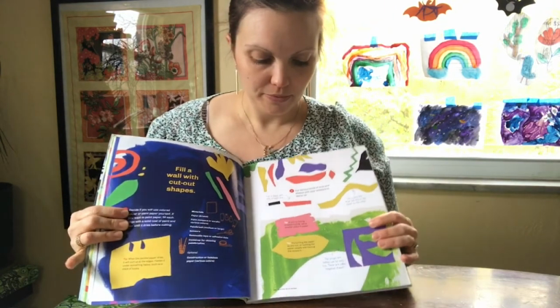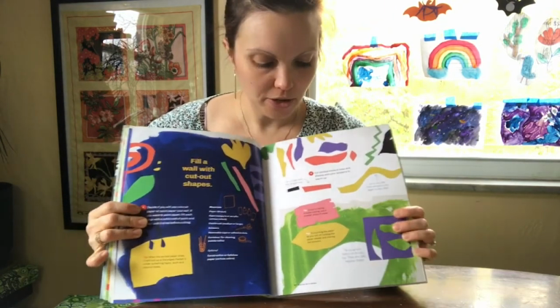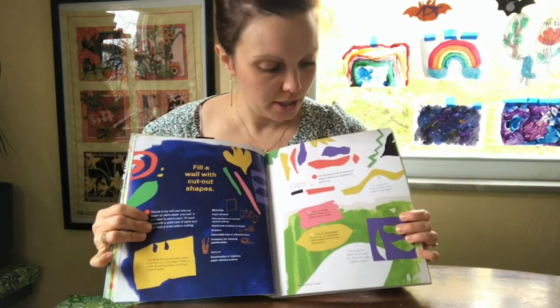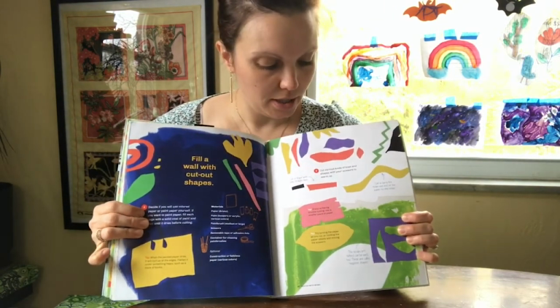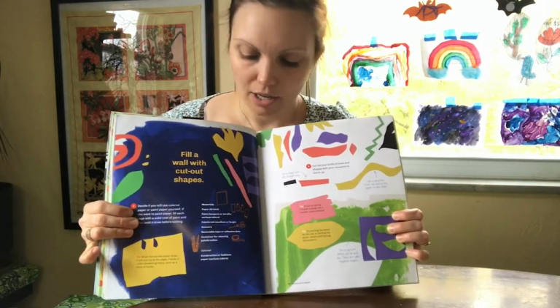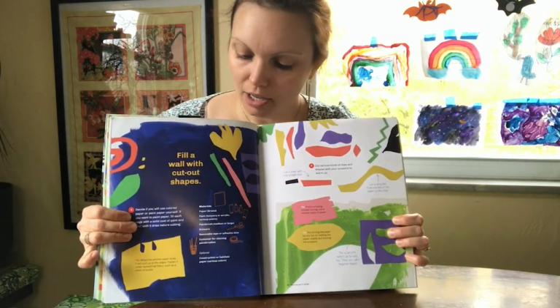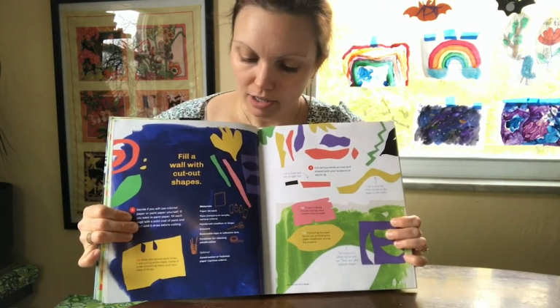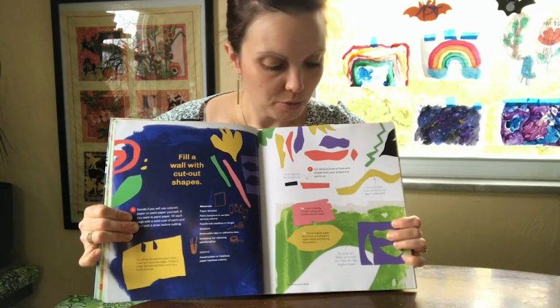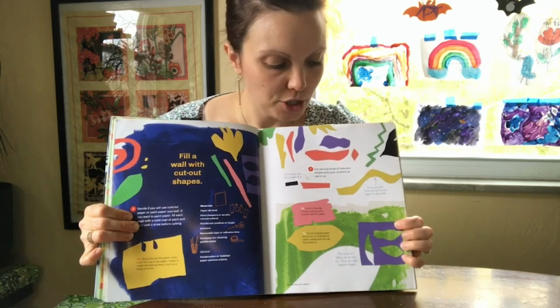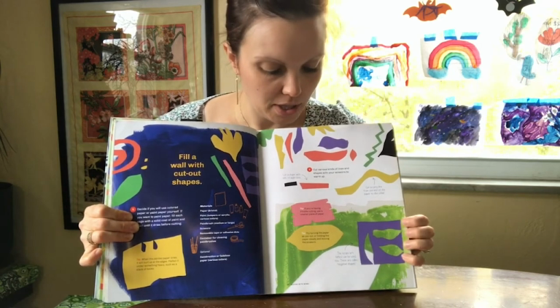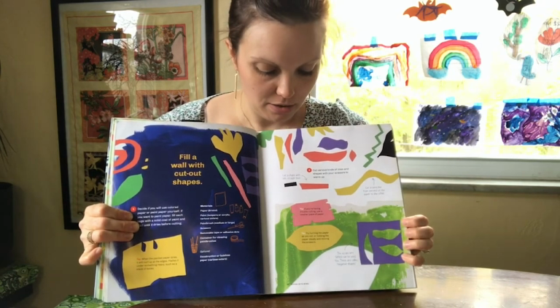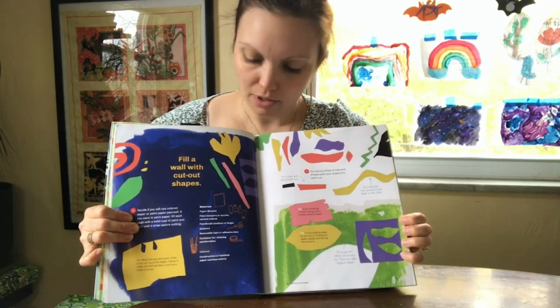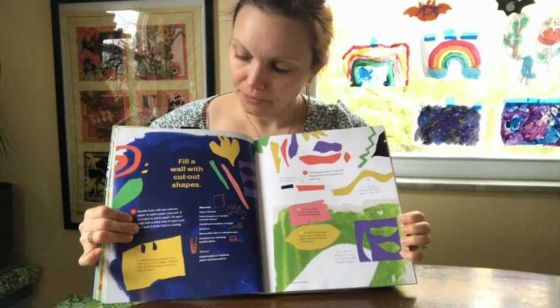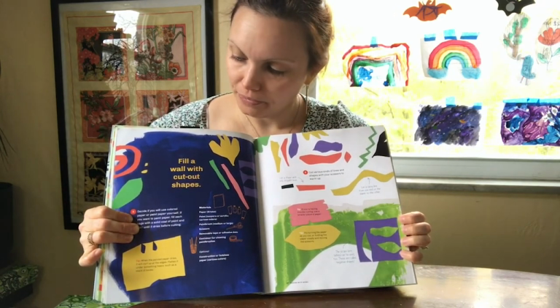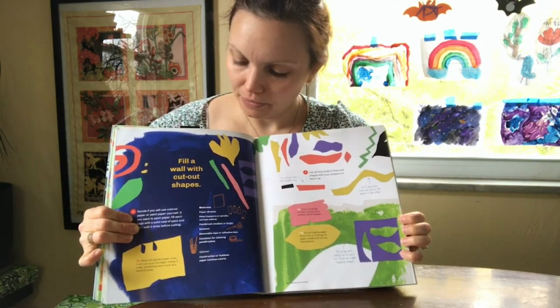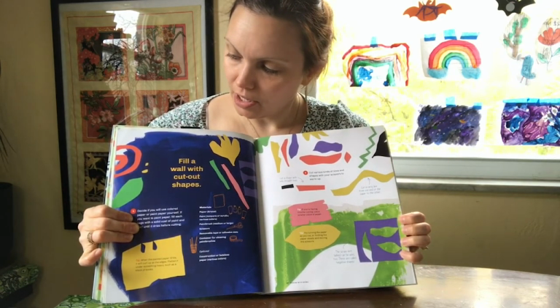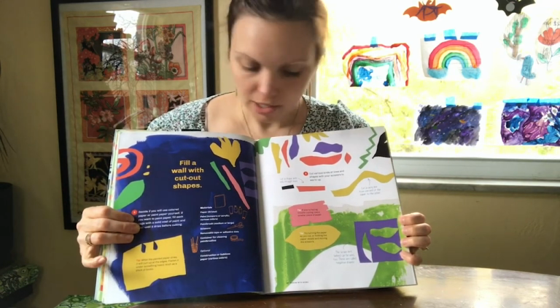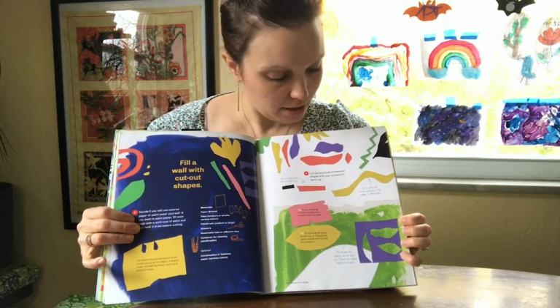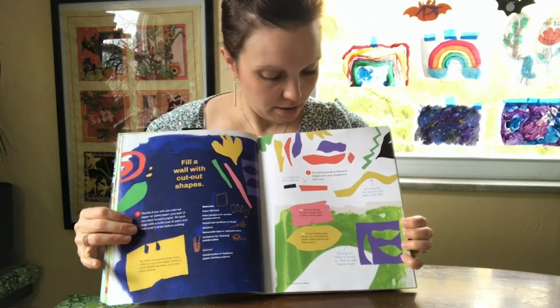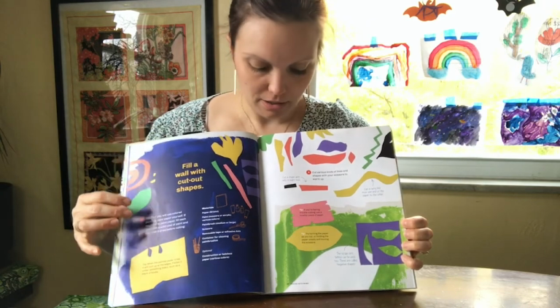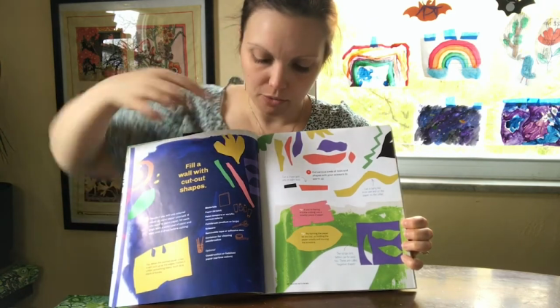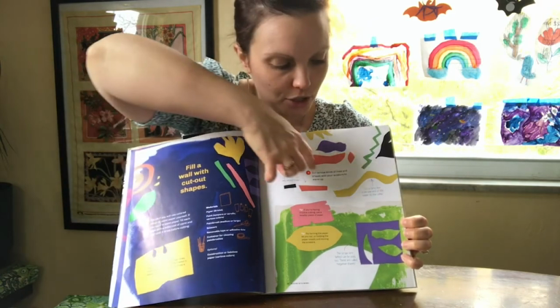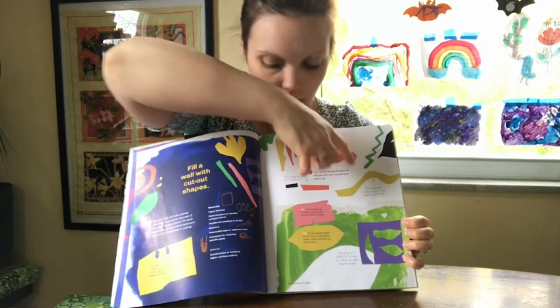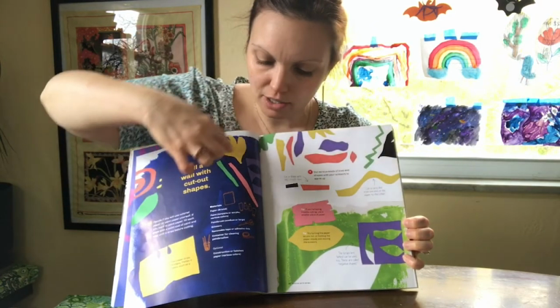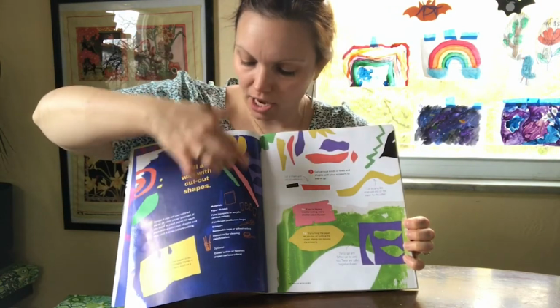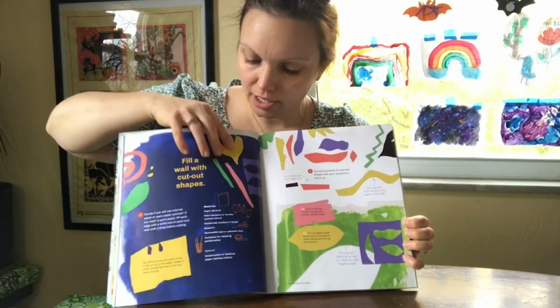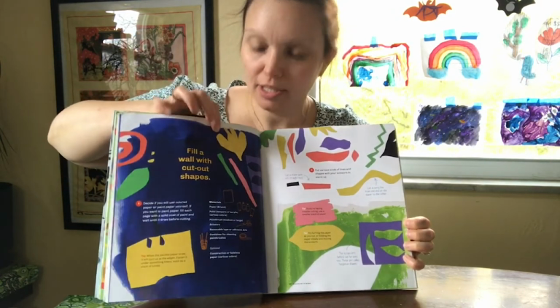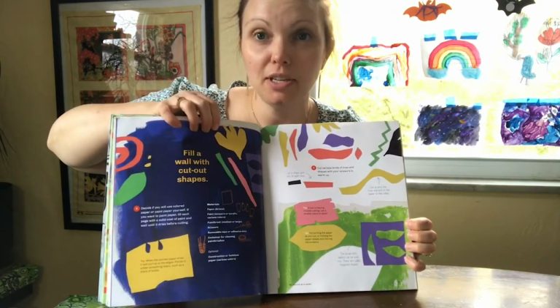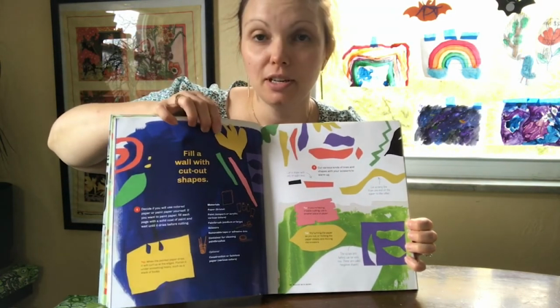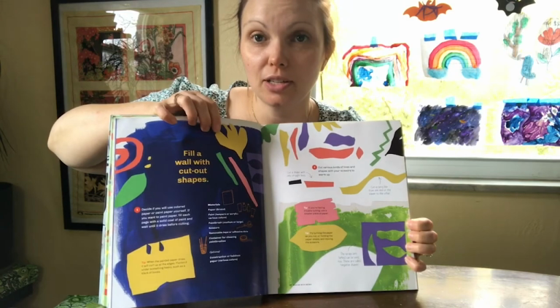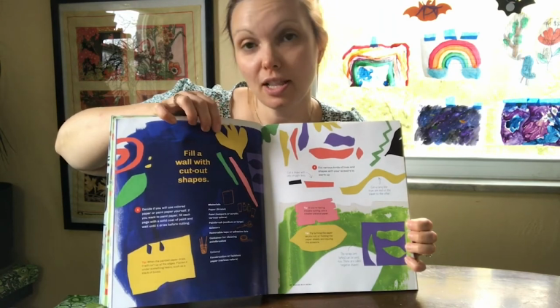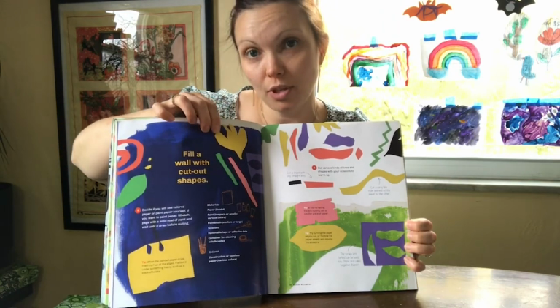Here you can see some more of the shapes that he used. I see some wavy shapes here, some lines. This to me looks kind of like a tulip.